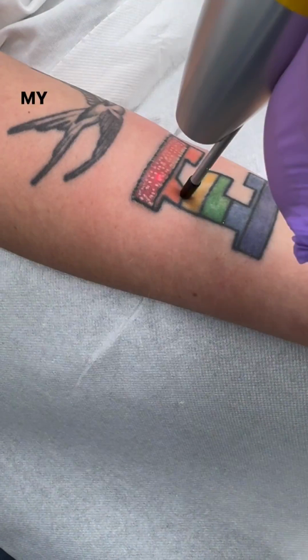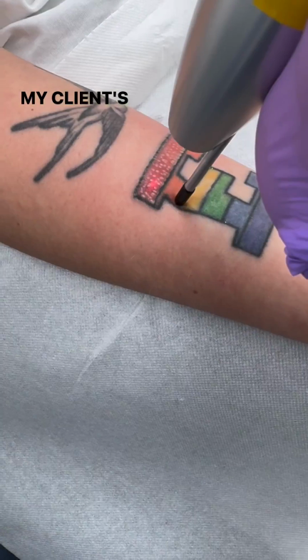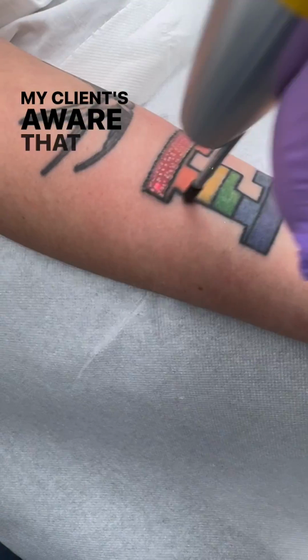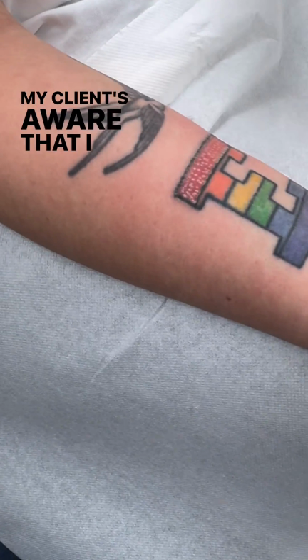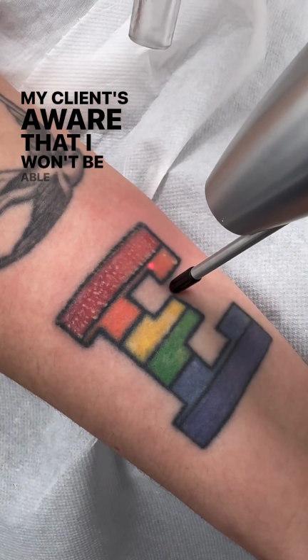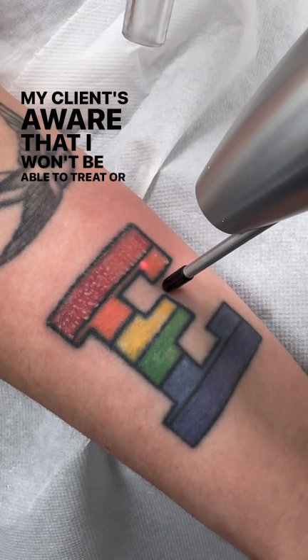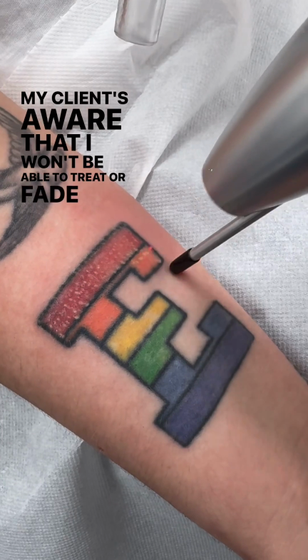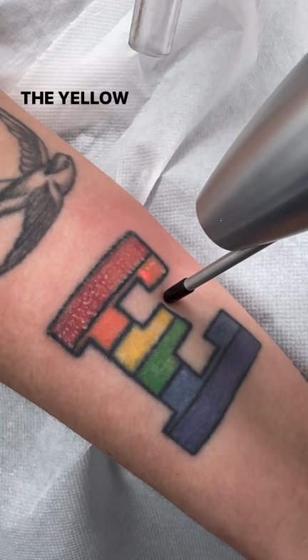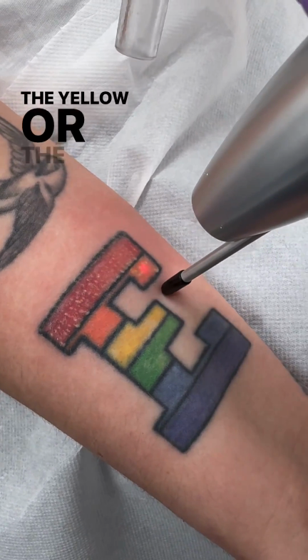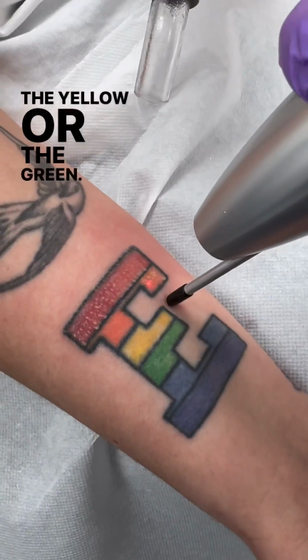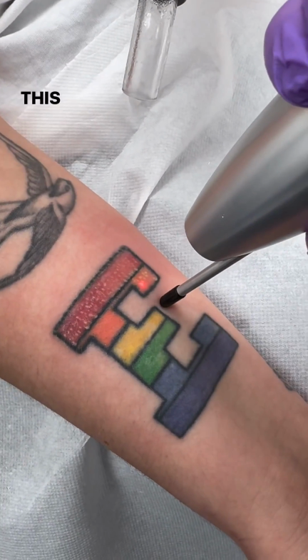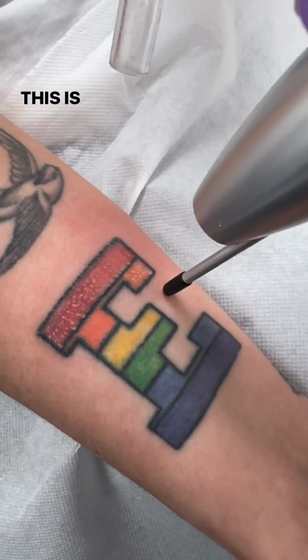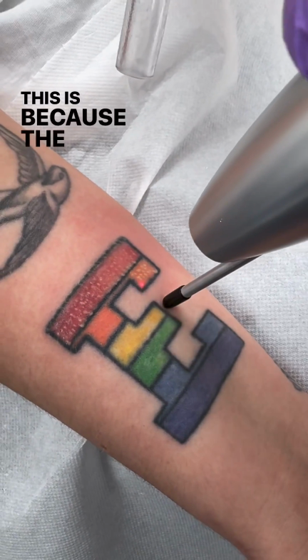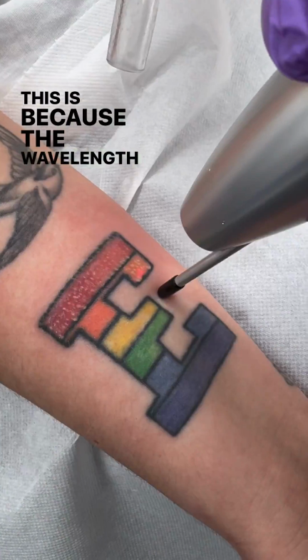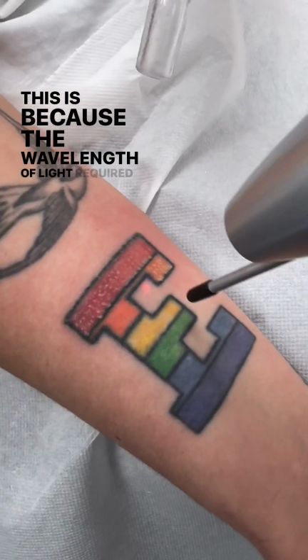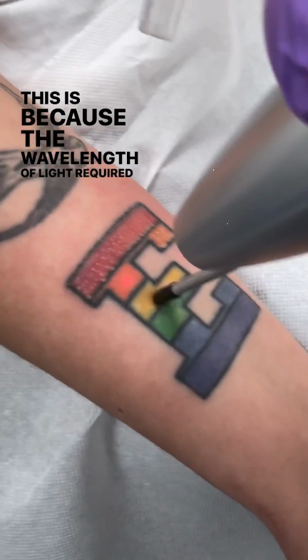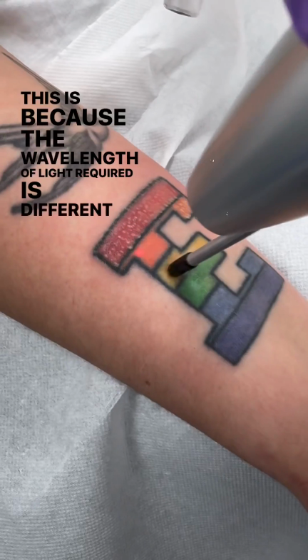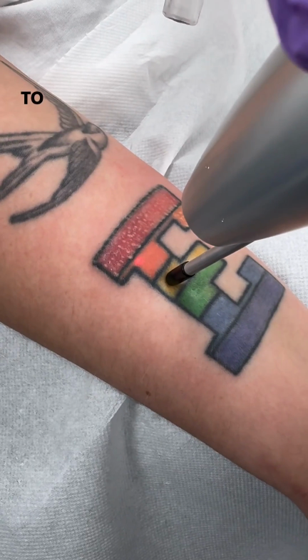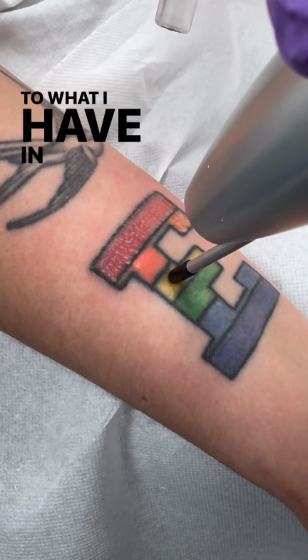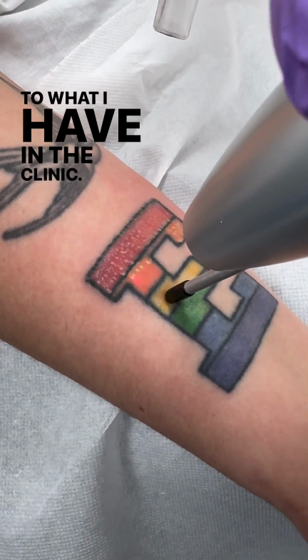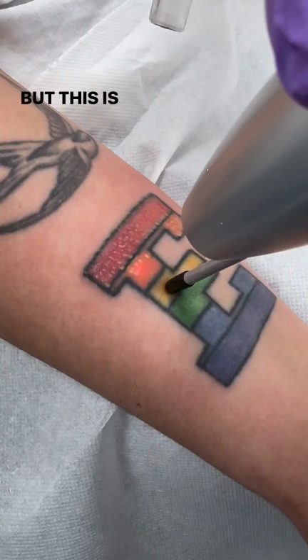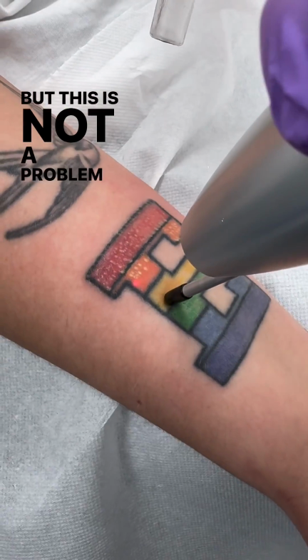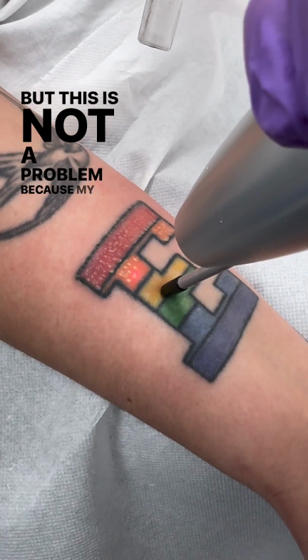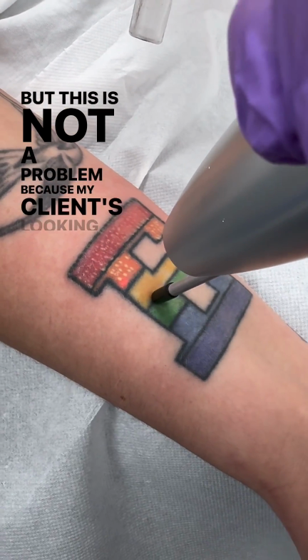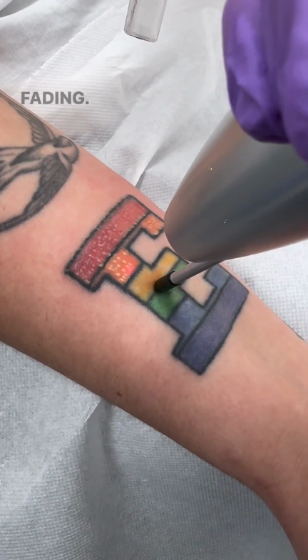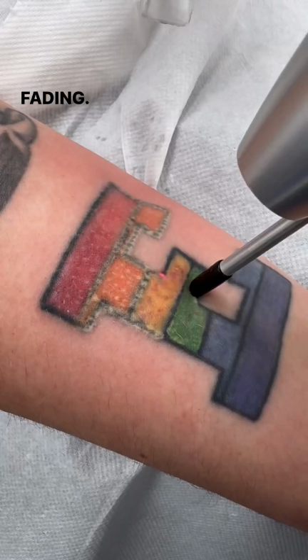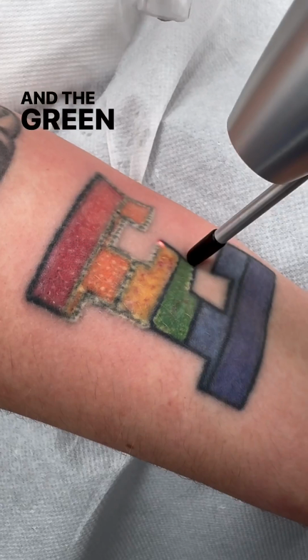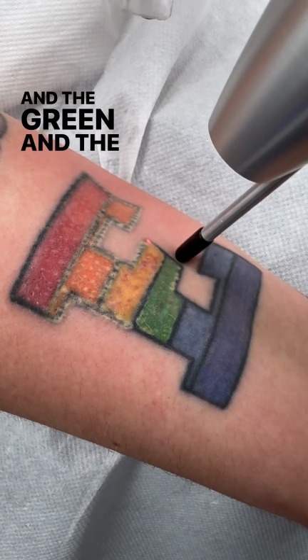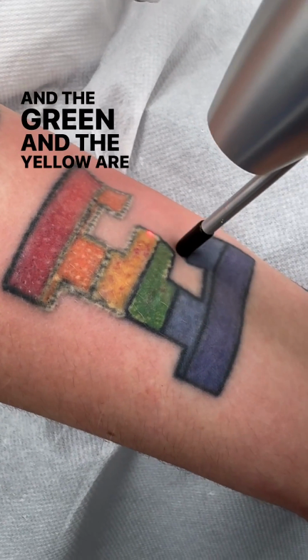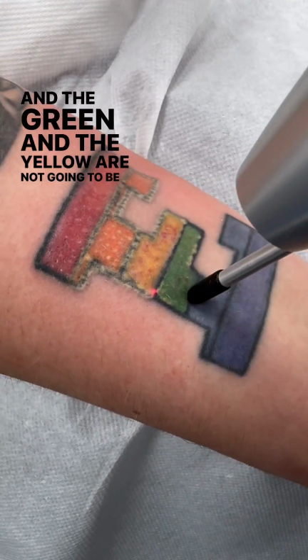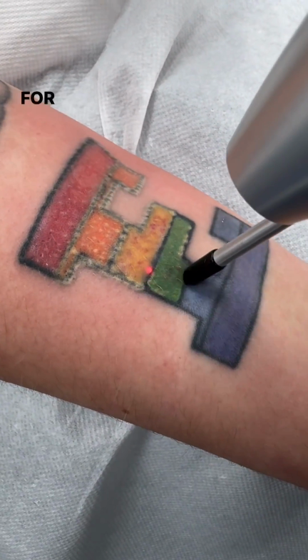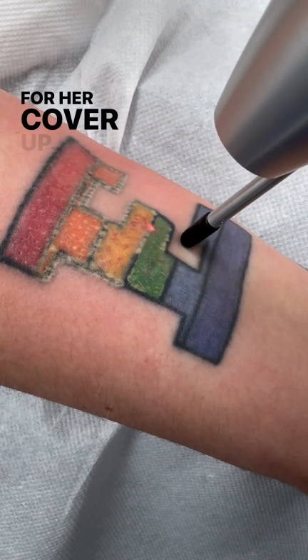My client's aware that I won't be able to treat or fade down the yellow or the green. This is because the wavelength of light required is different to what I have in the clinic, but this is not a problem because my client's looking for fading and the green and the yellow are not going to be a problem for her cover-up.